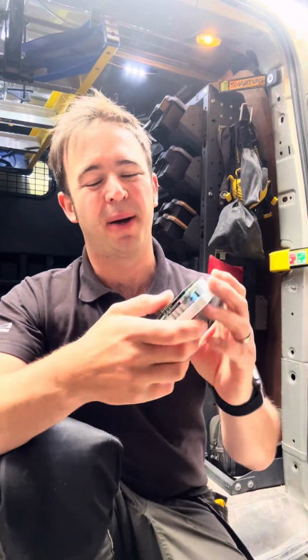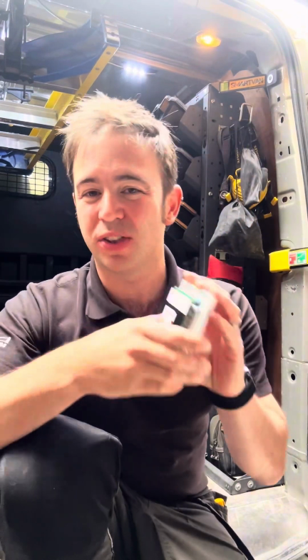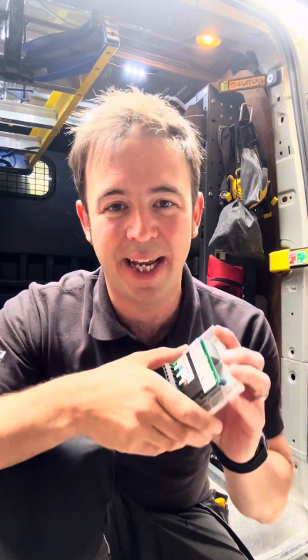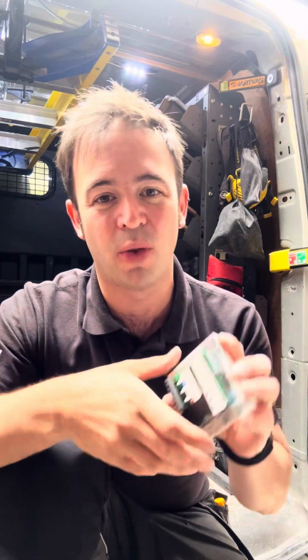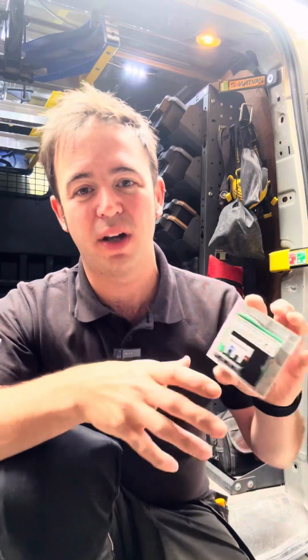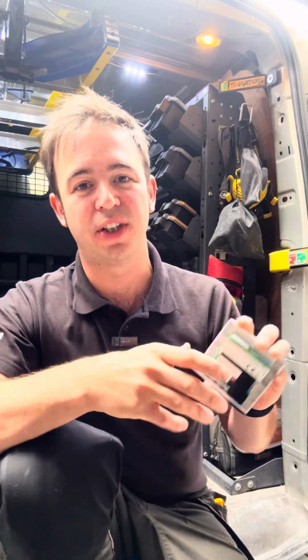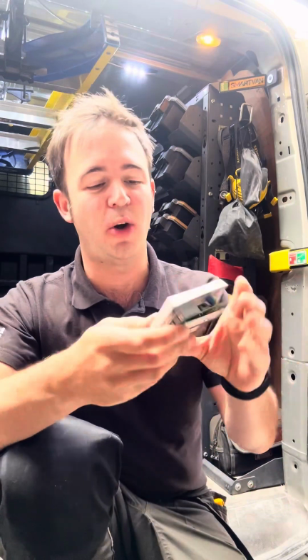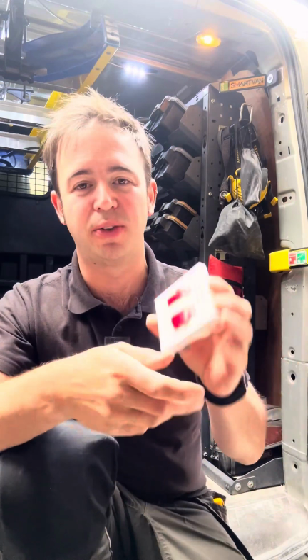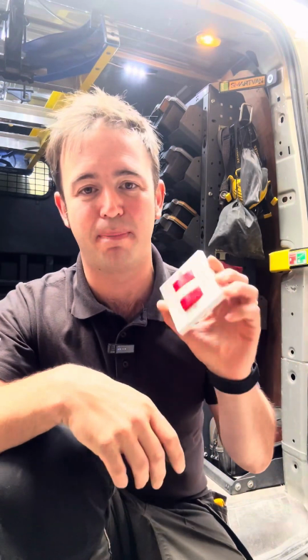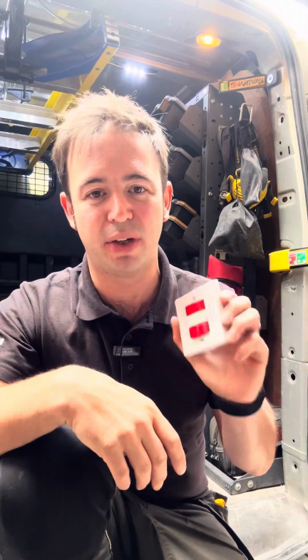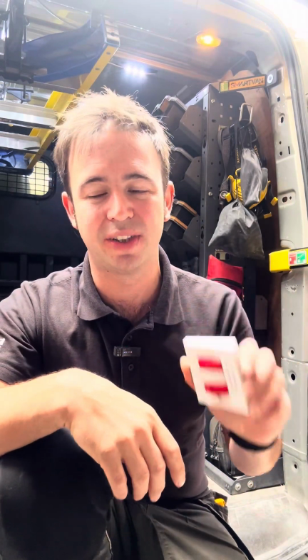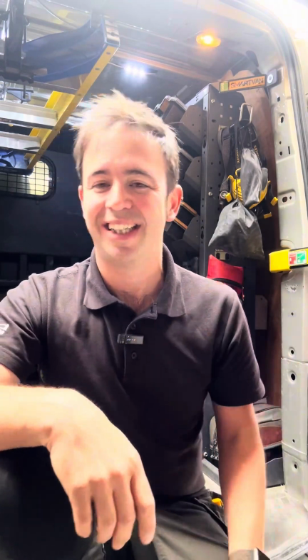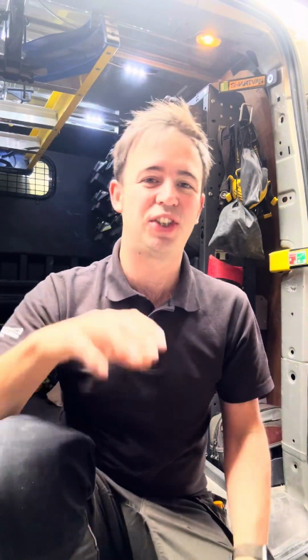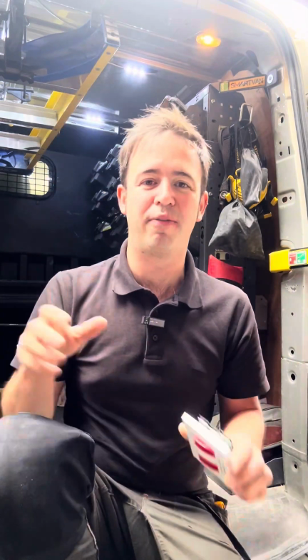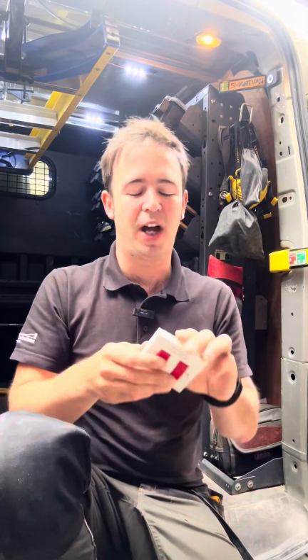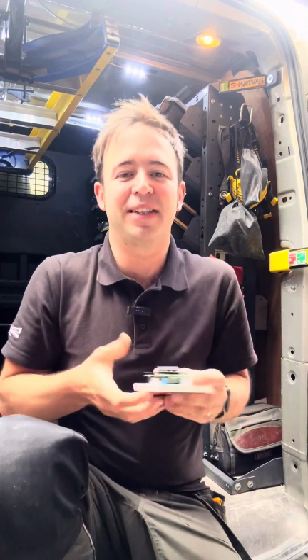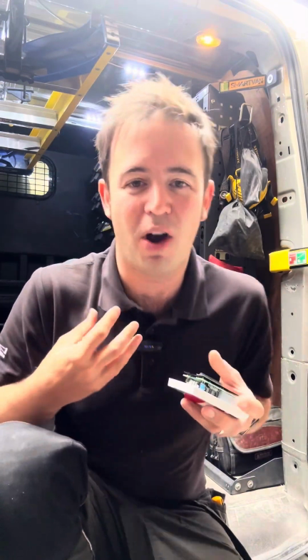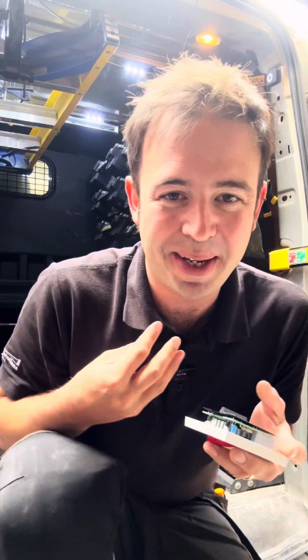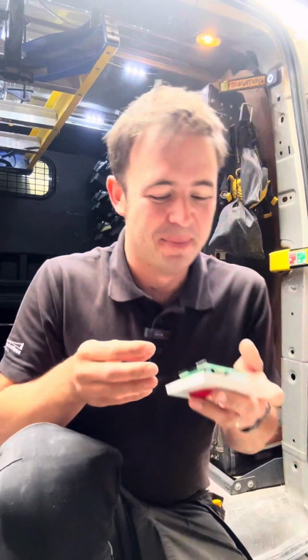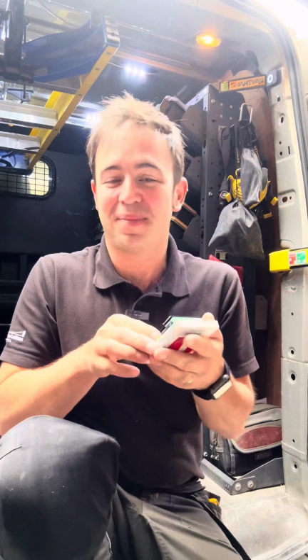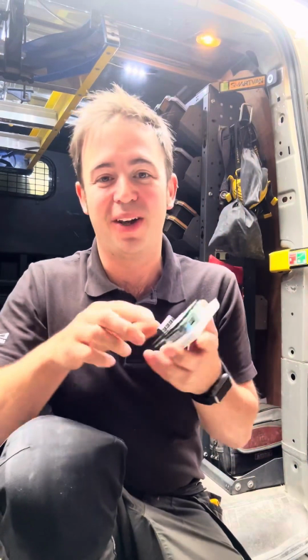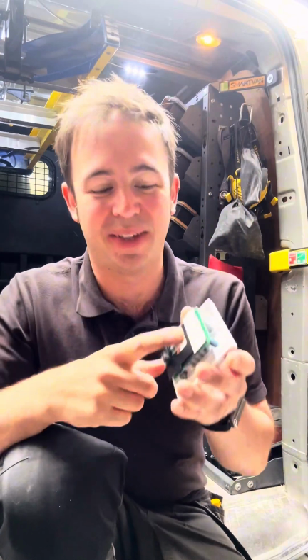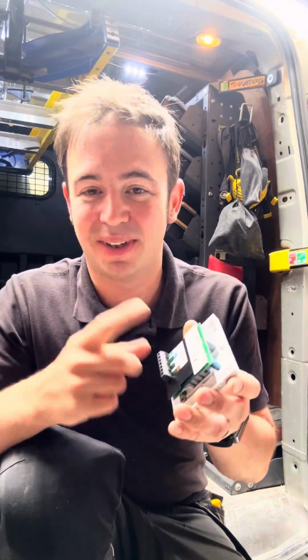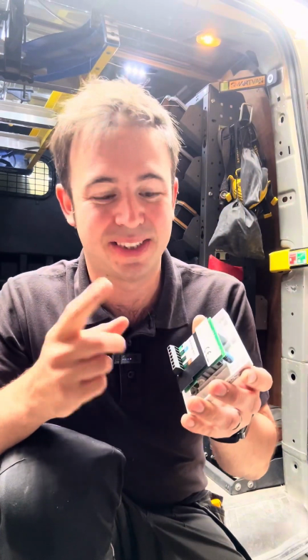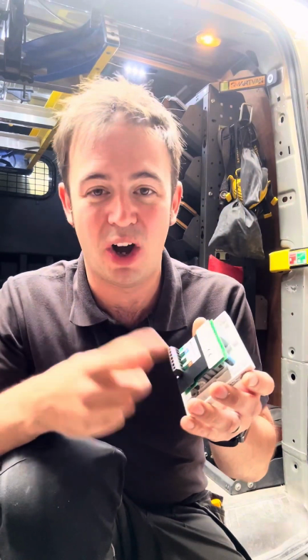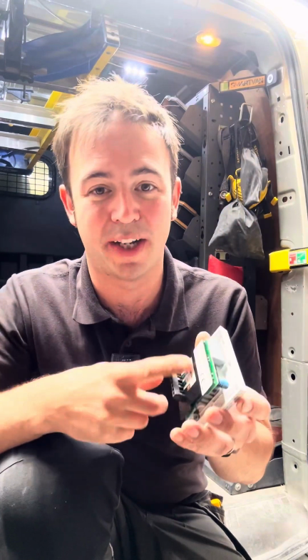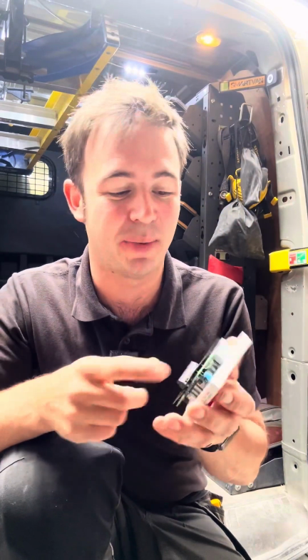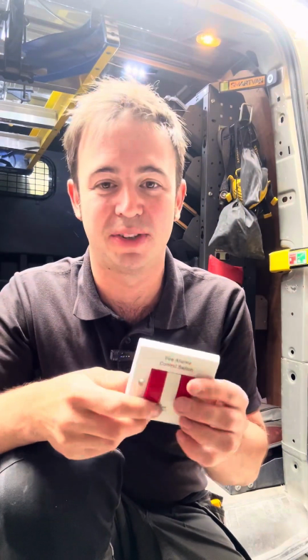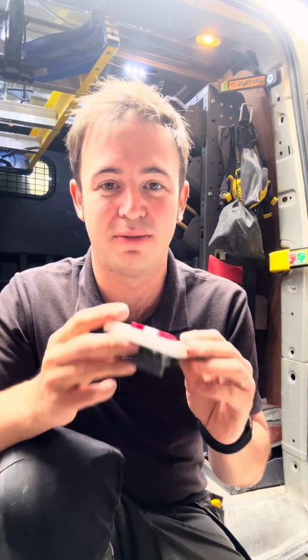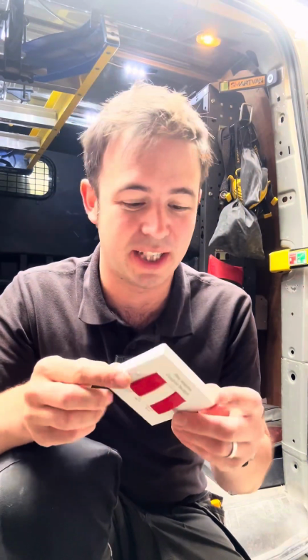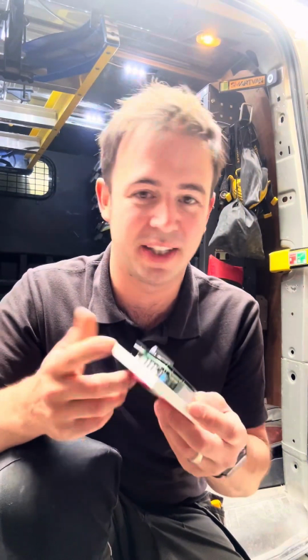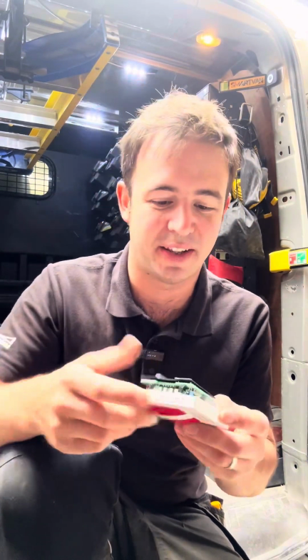I'm not so keen on the wireless version. I know Yeko do a battery version, it's just not my favourite. Maybe it's the spark in me, but I love having stuff hard-wired, especially when it comes to fire detection.